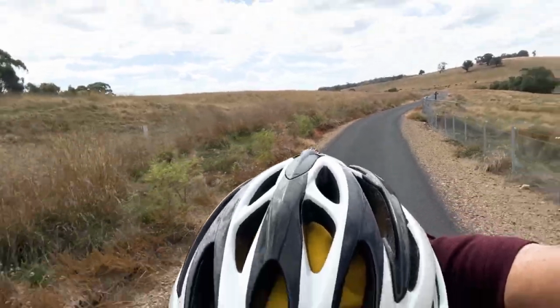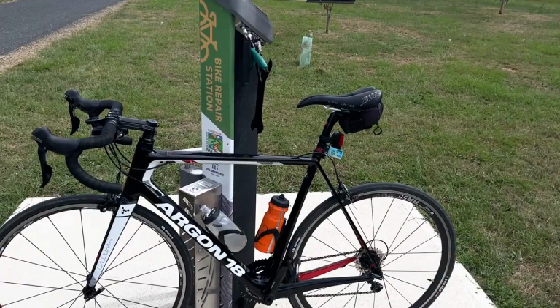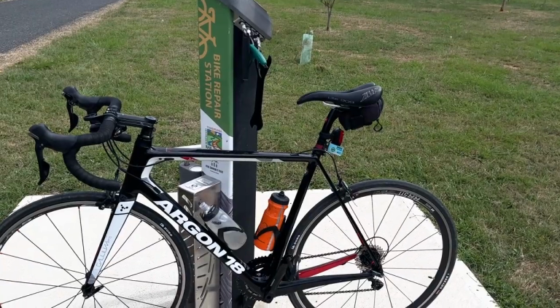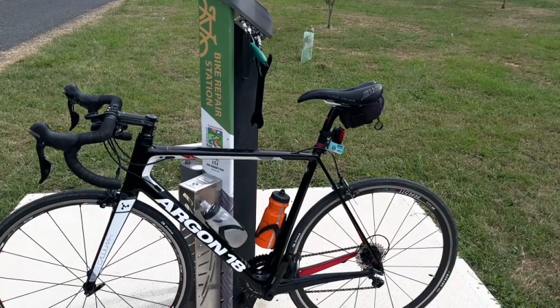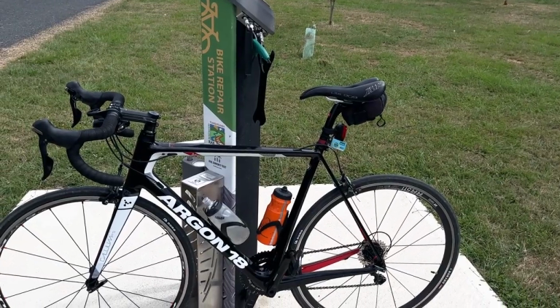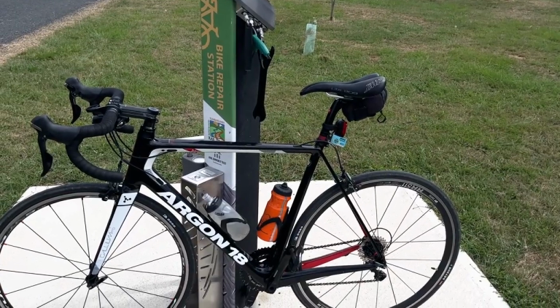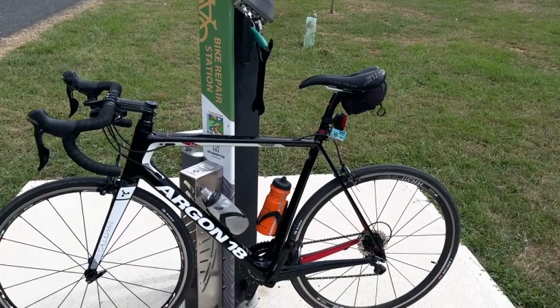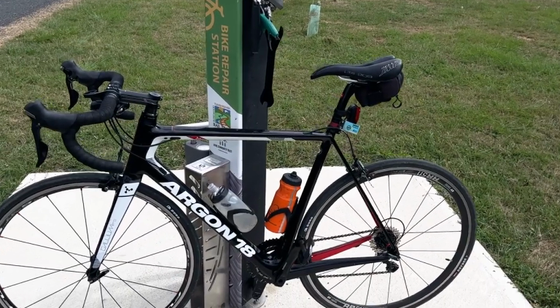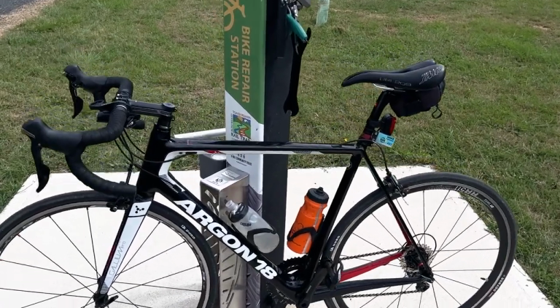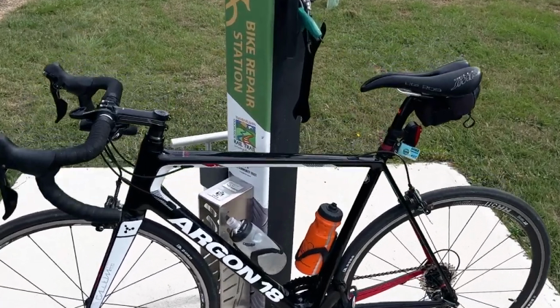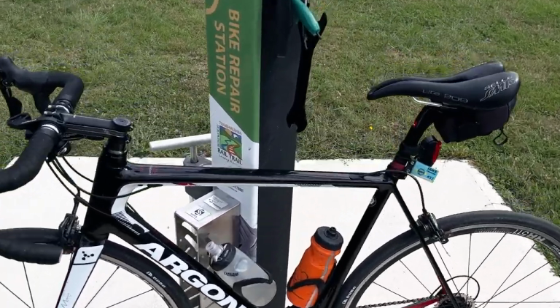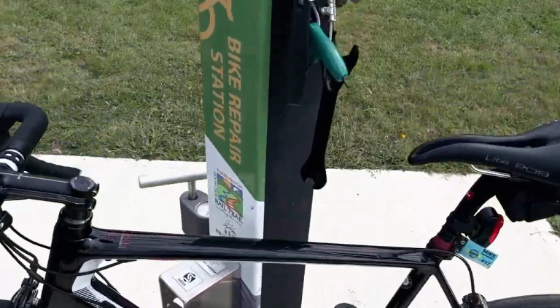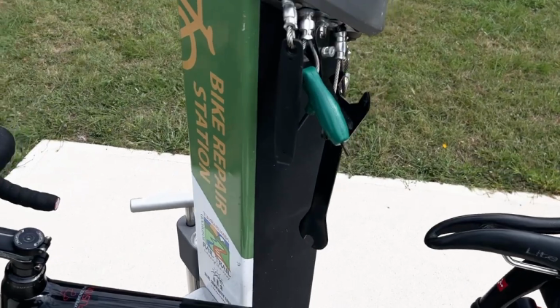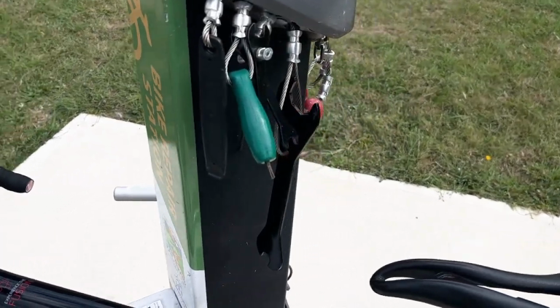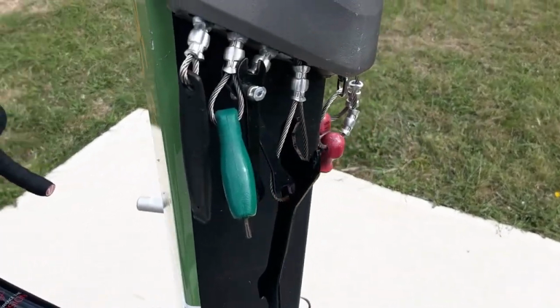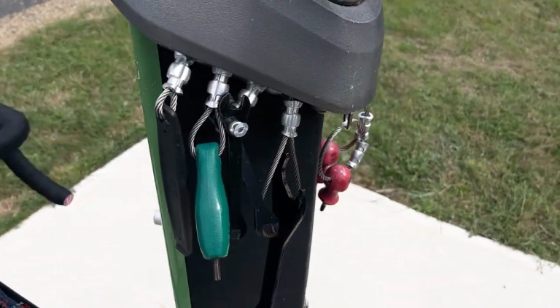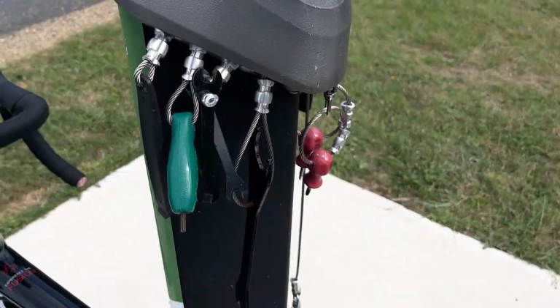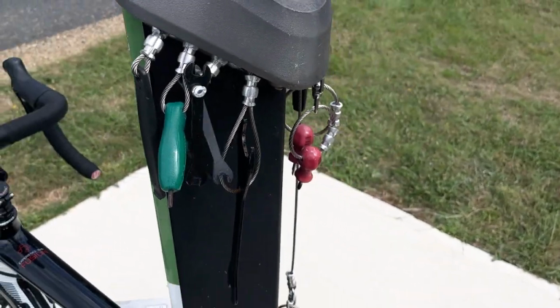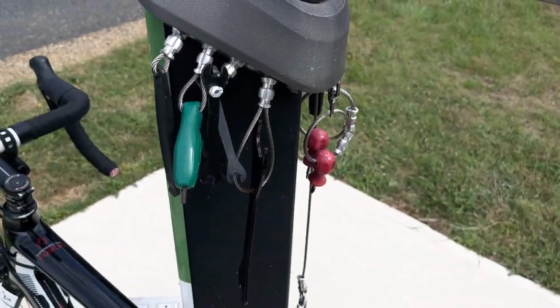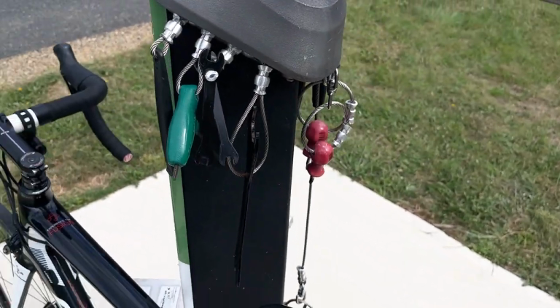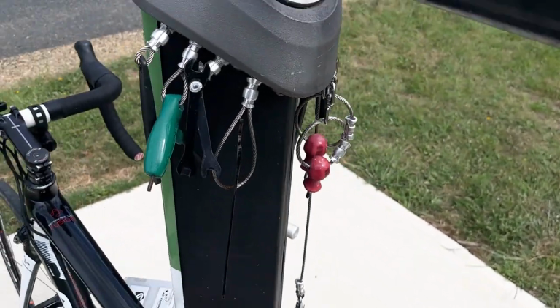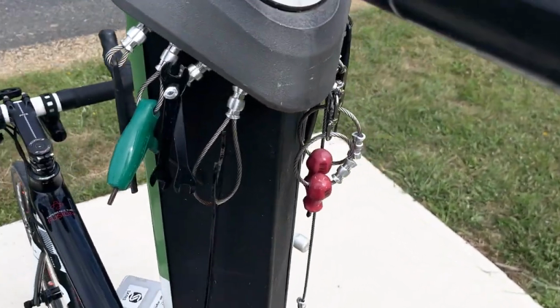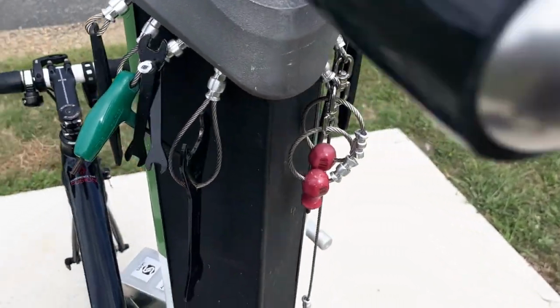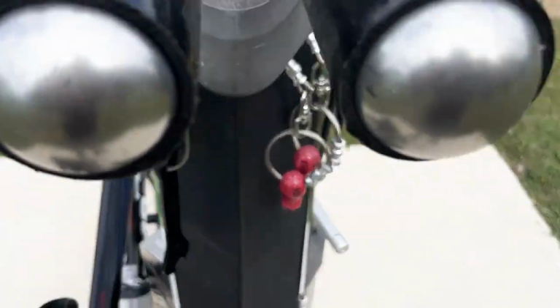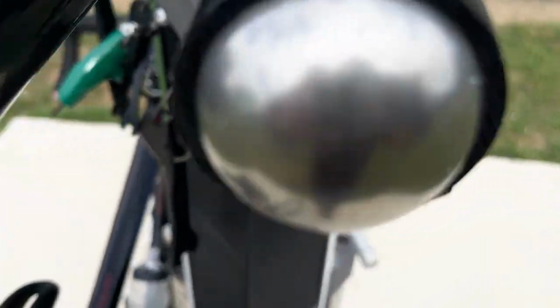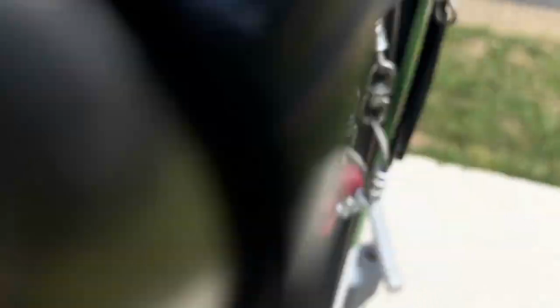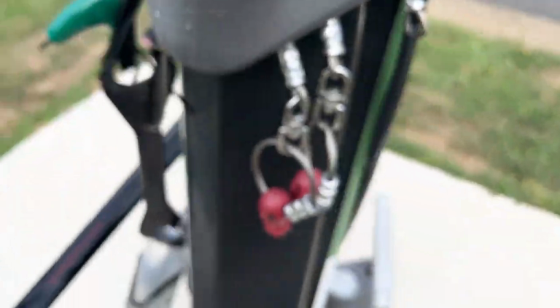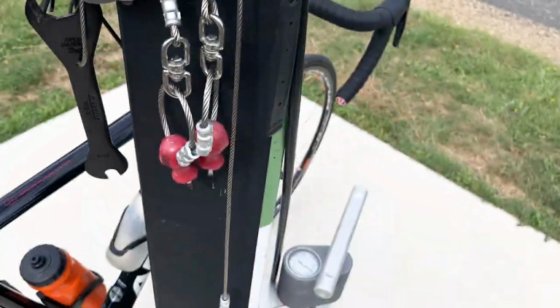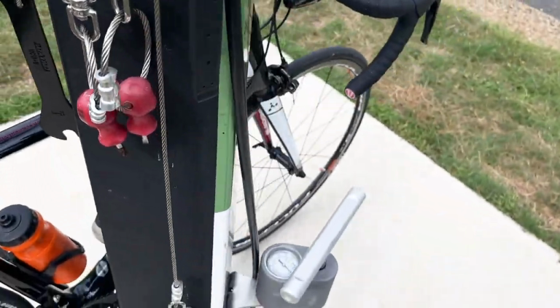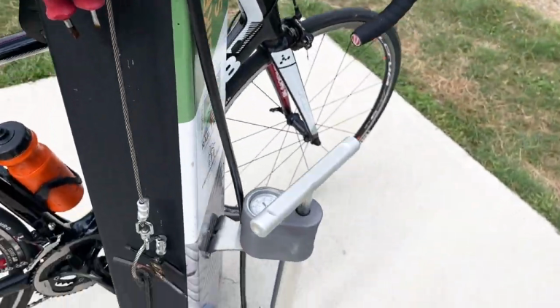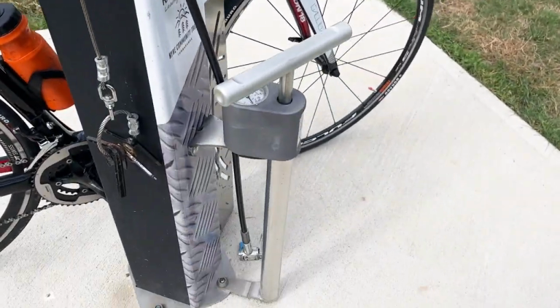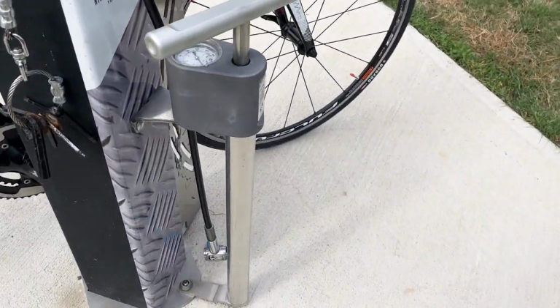One of the striking features of this rail trail is the bike repair station. Check it out. There's no excuse for a puncture or a mechanical — you've got all the tools here and even a bike pump.